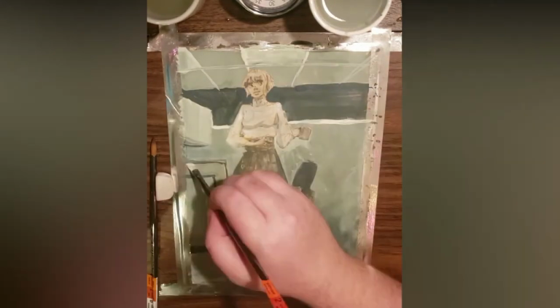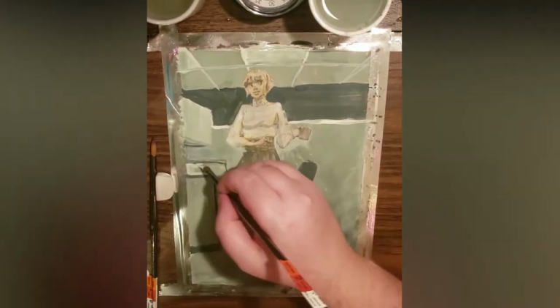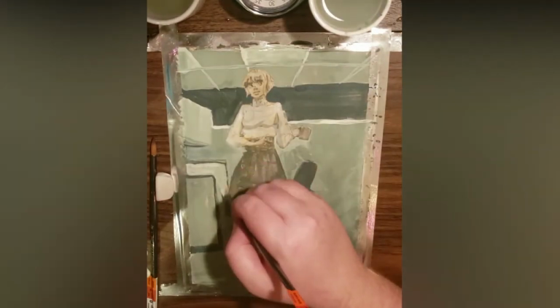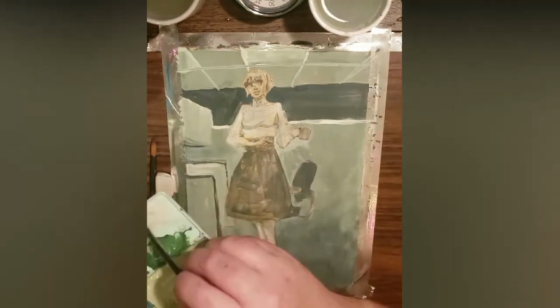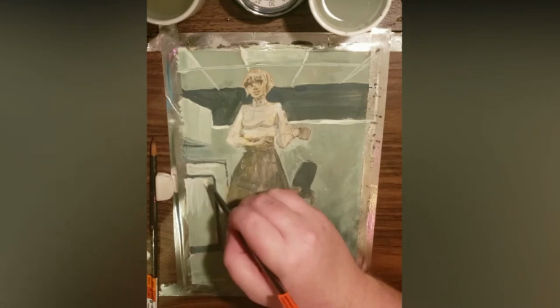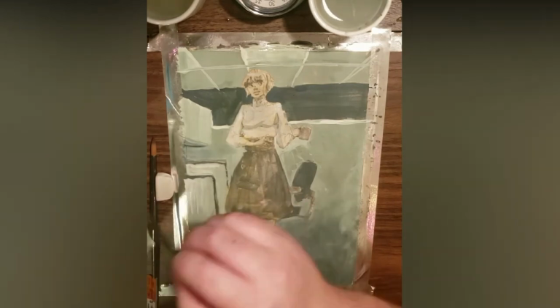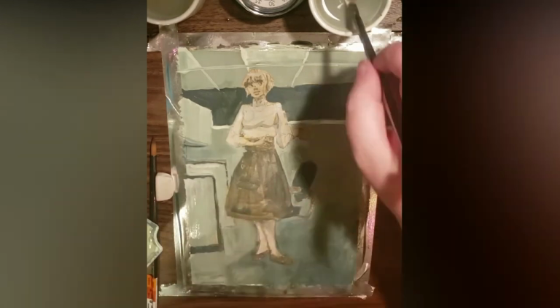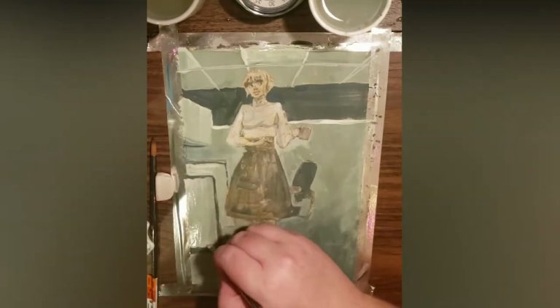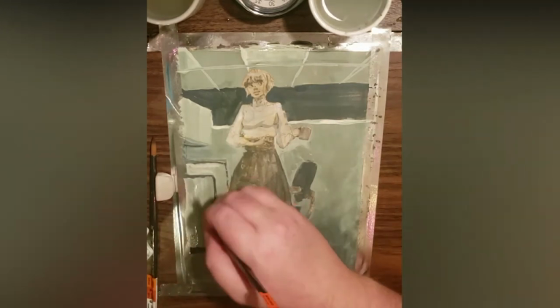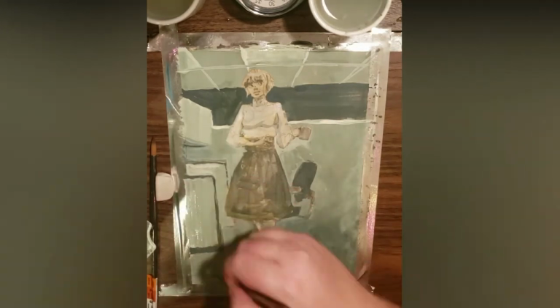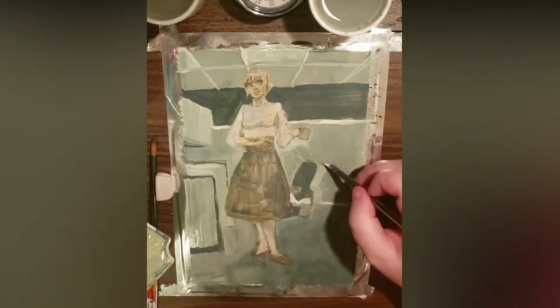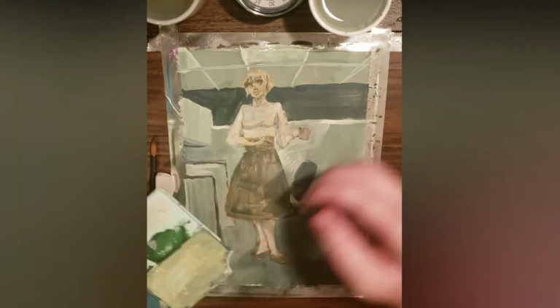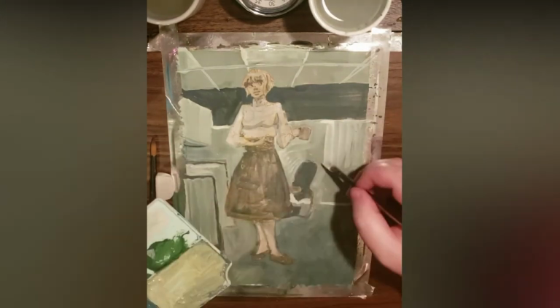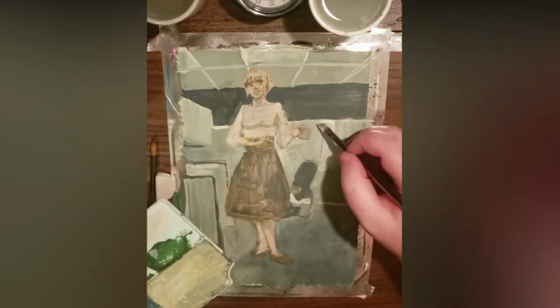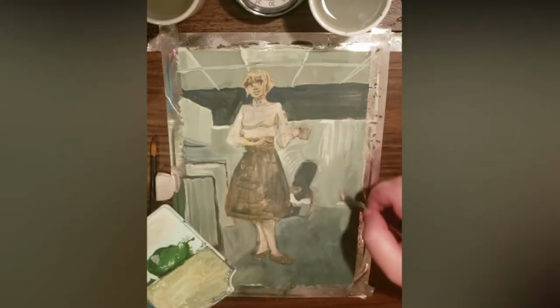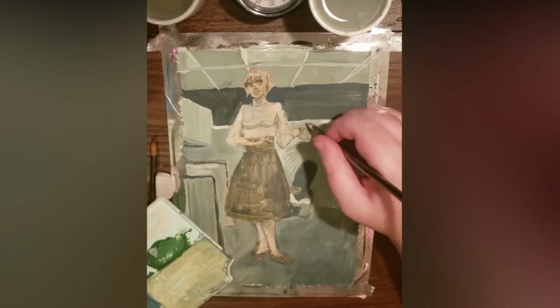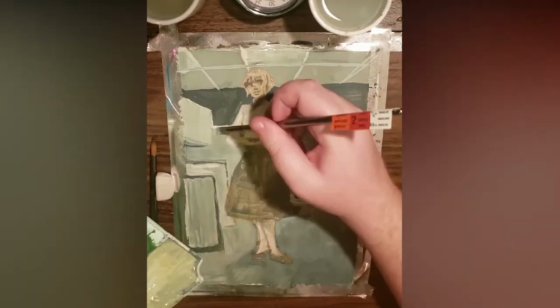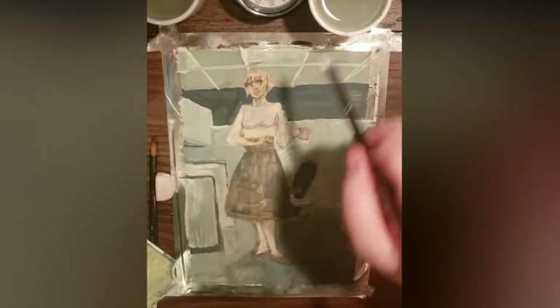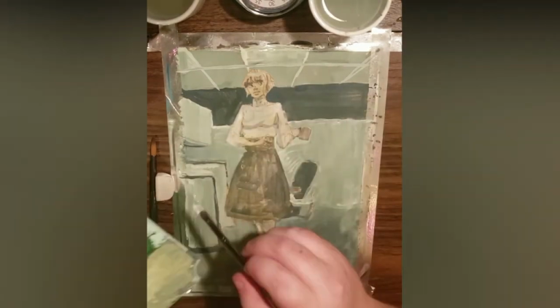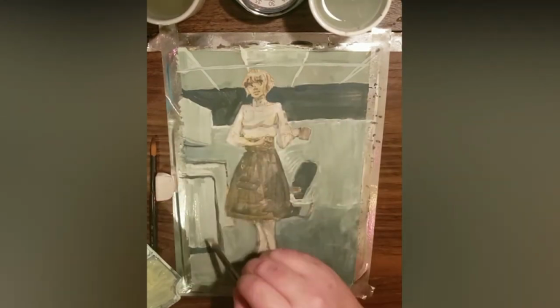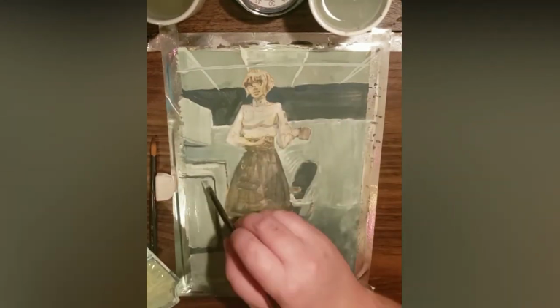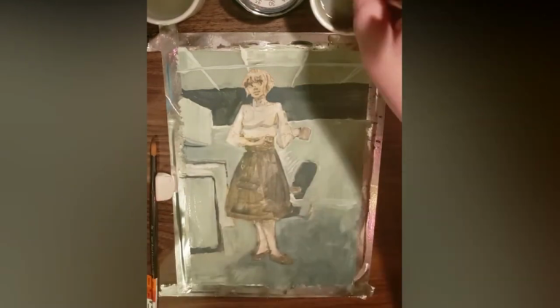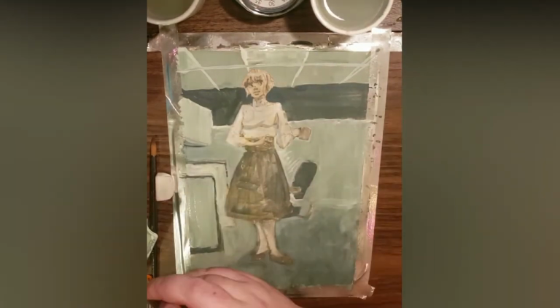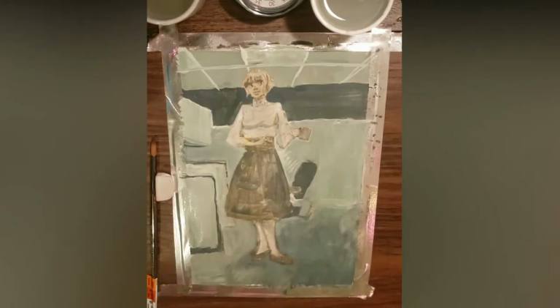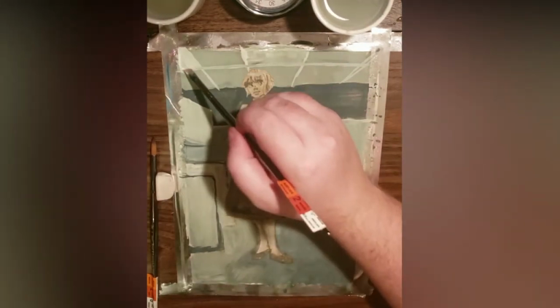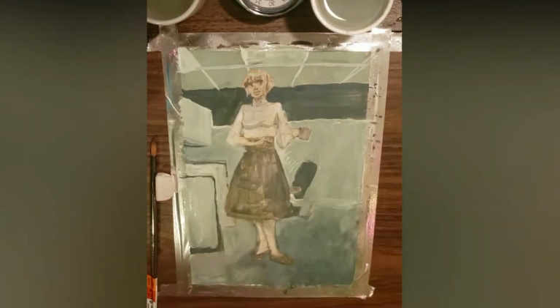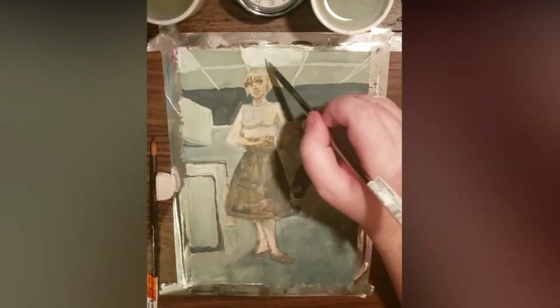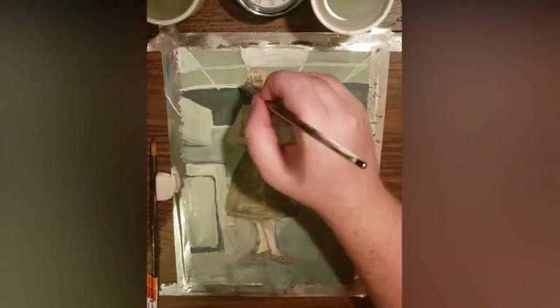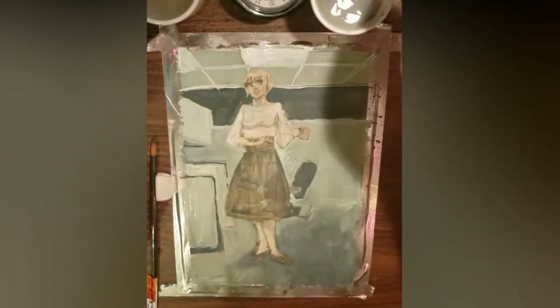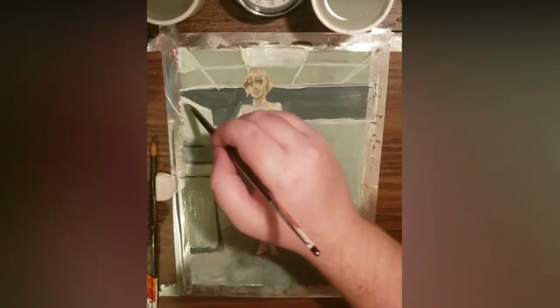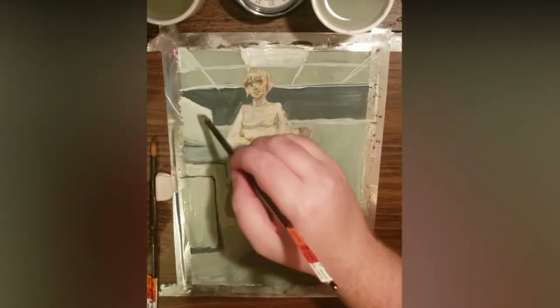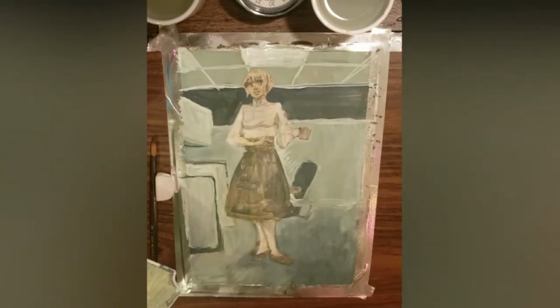Gouache is matte, so when it dries, it will reflect and absorb light differently than when it is wet. Lighter colors will darken, and darker colors will lighten. I'll add the light next to the dark where I want the most focus and details to be.